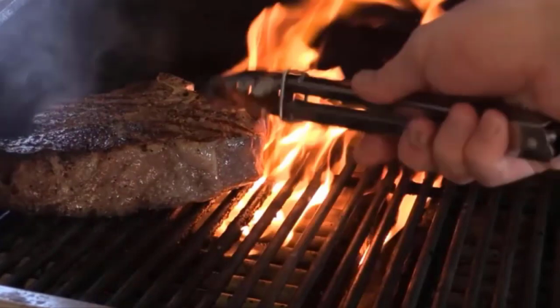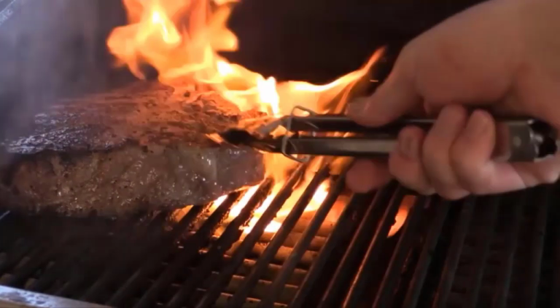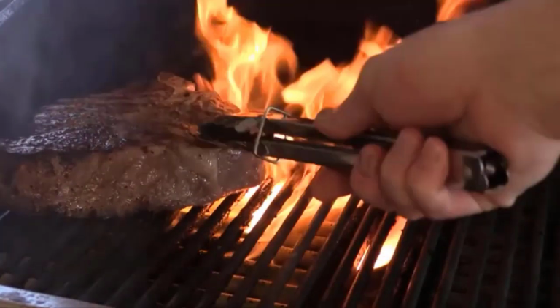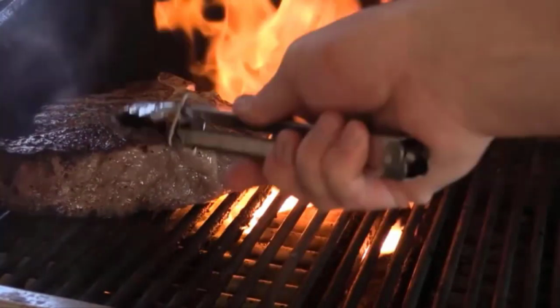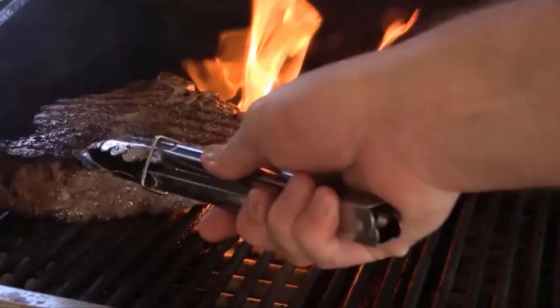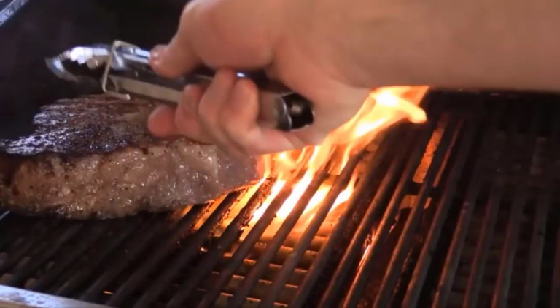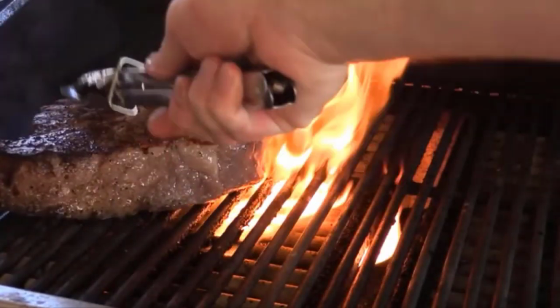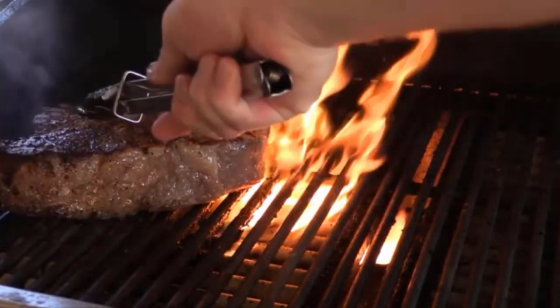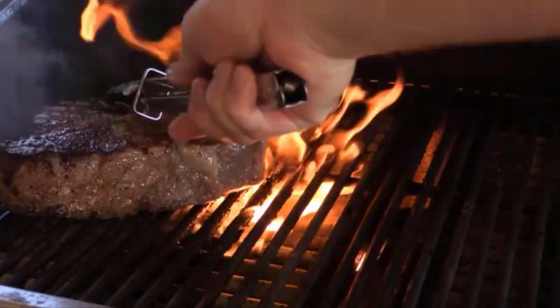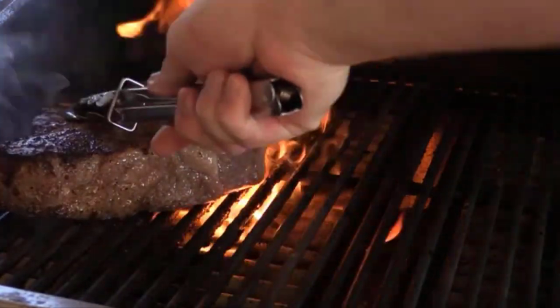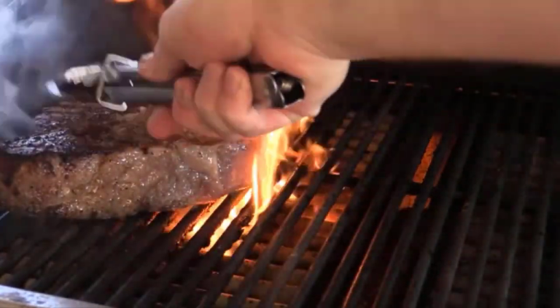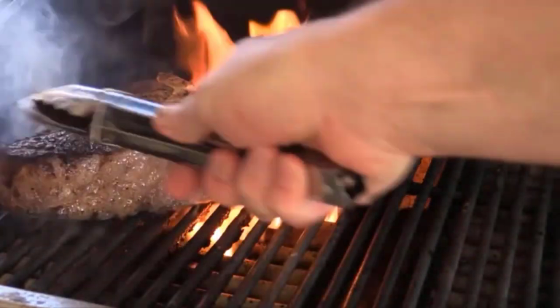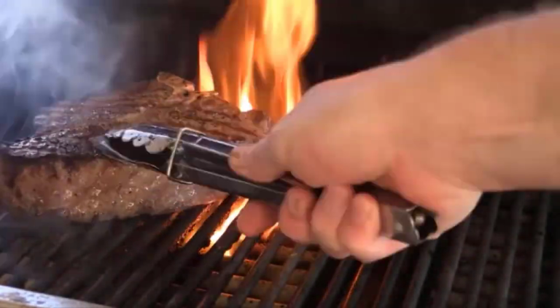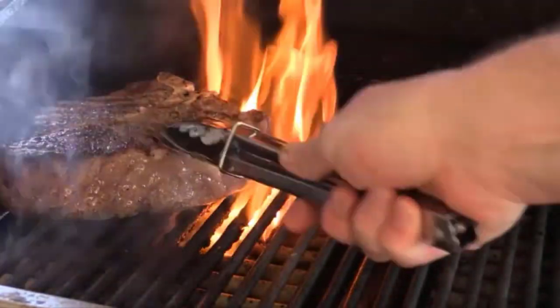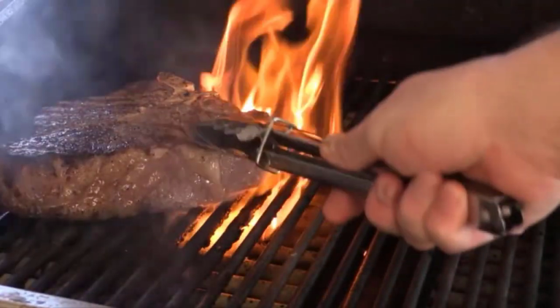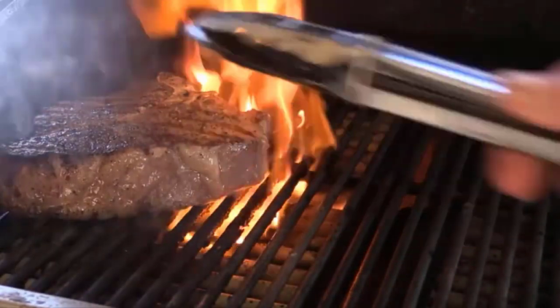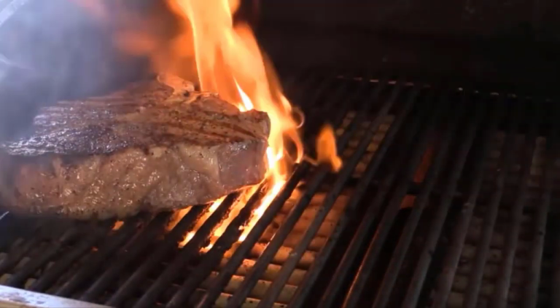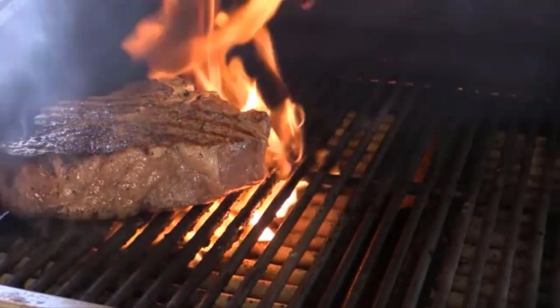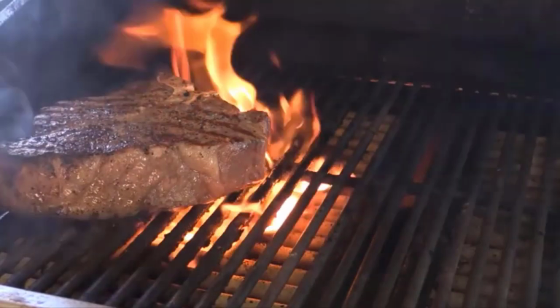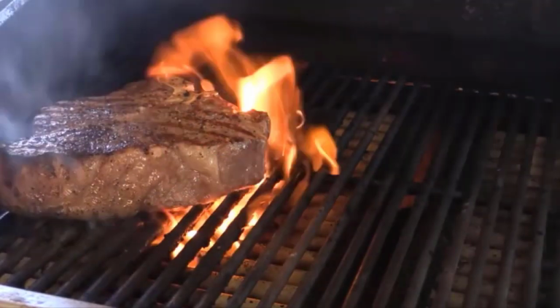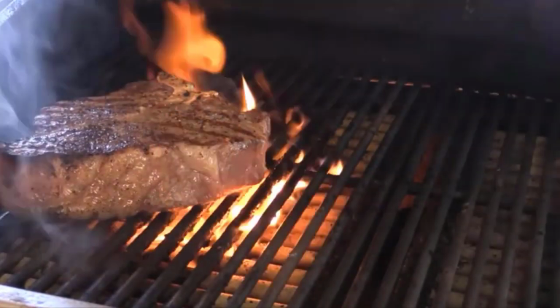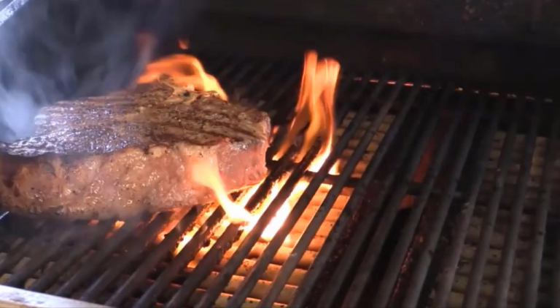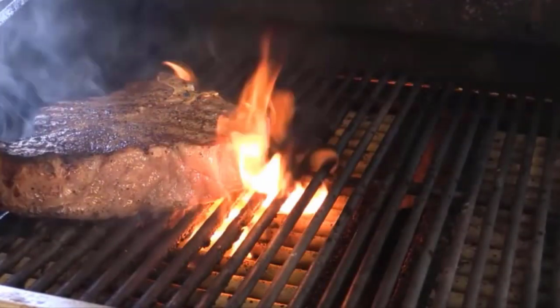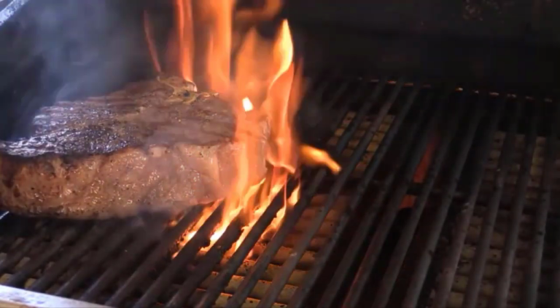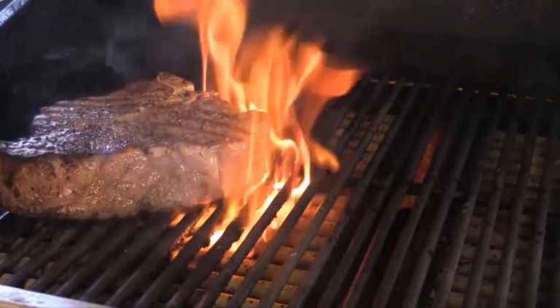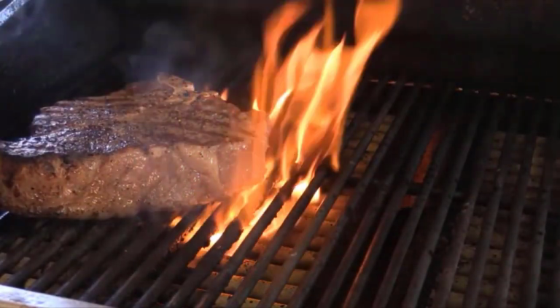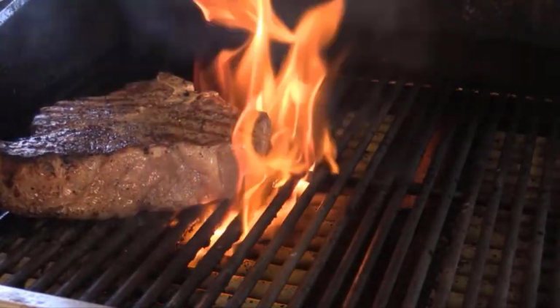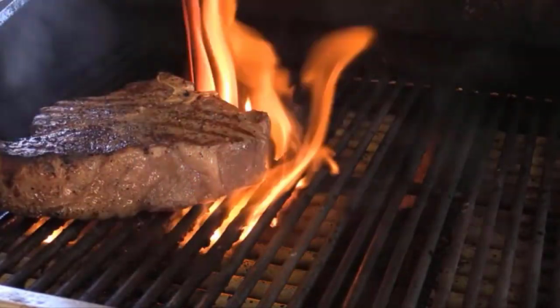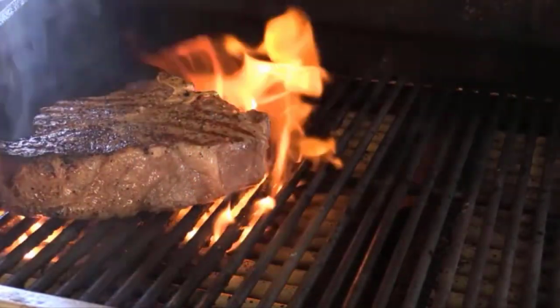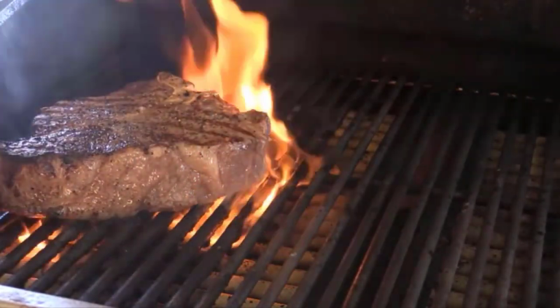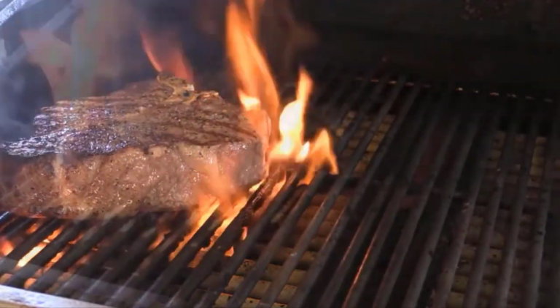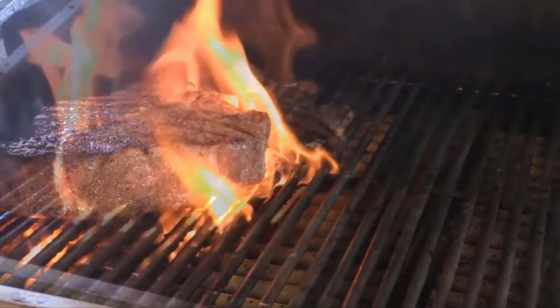Press it down a little bit just to try to get that meat to get on that grill with the right seasoning and cooking technique. We're going to let it go for another three minutes.